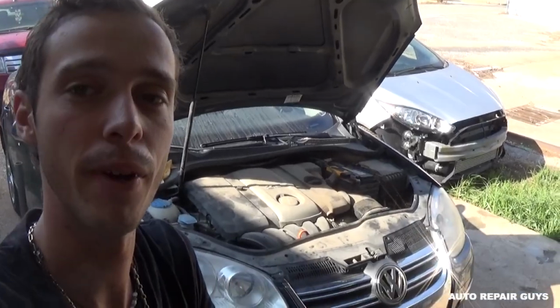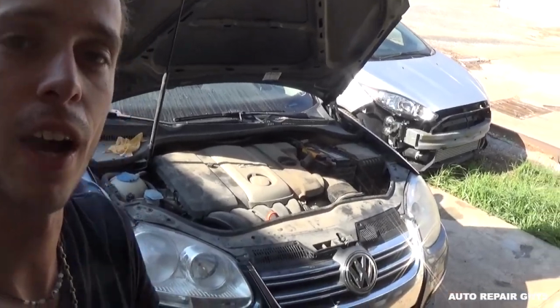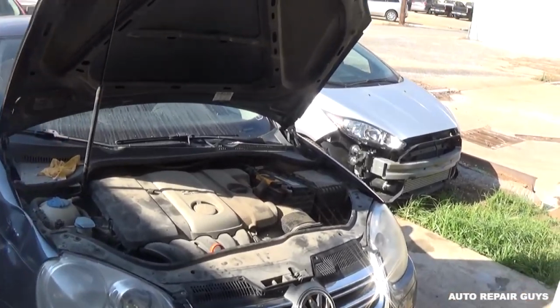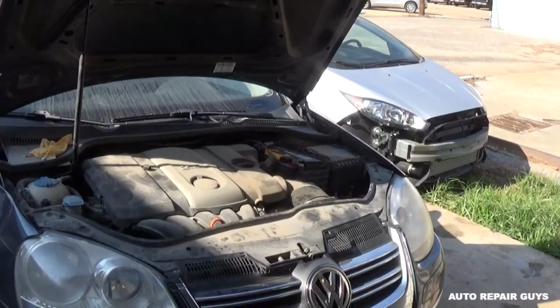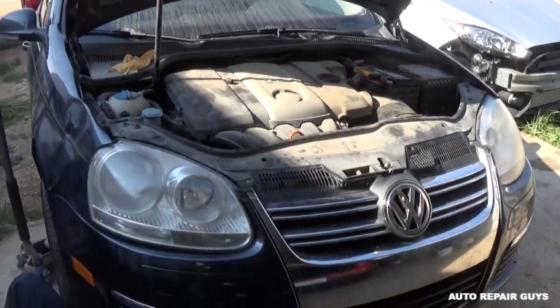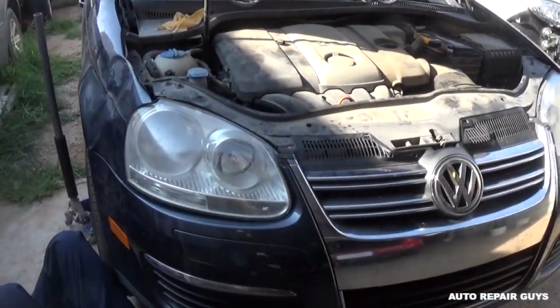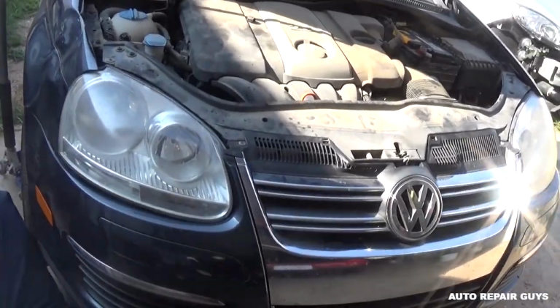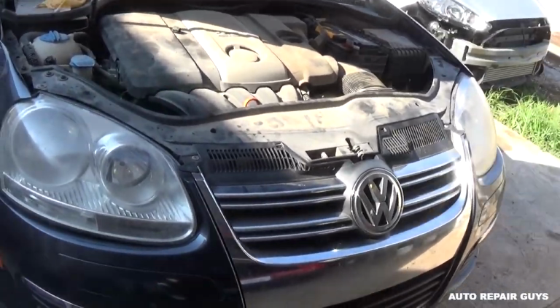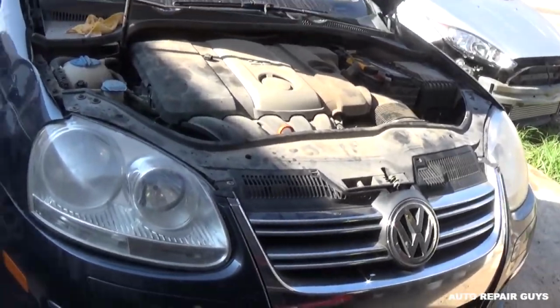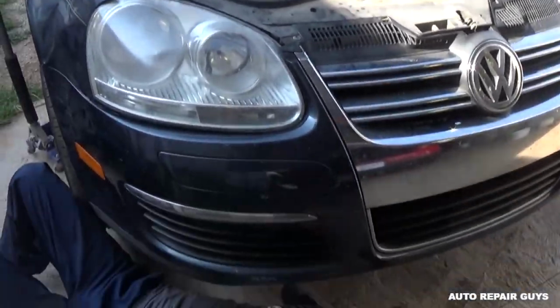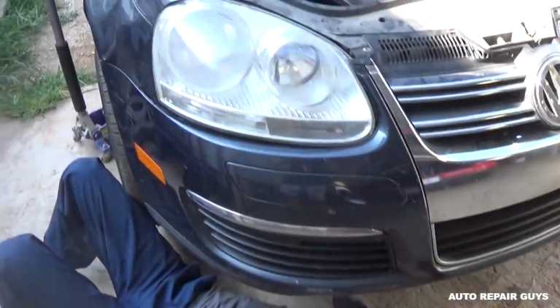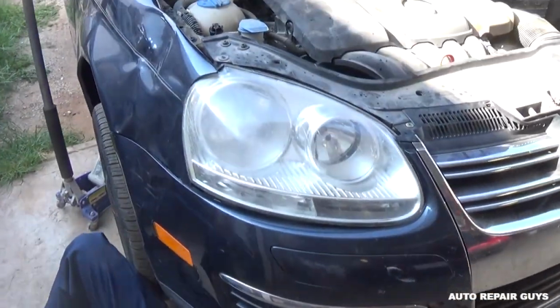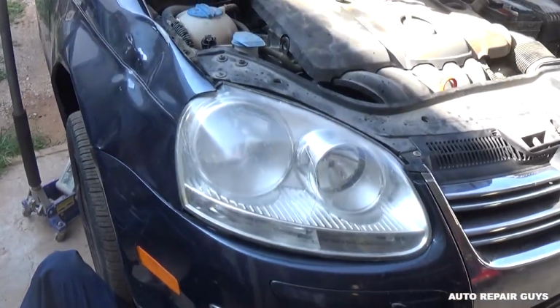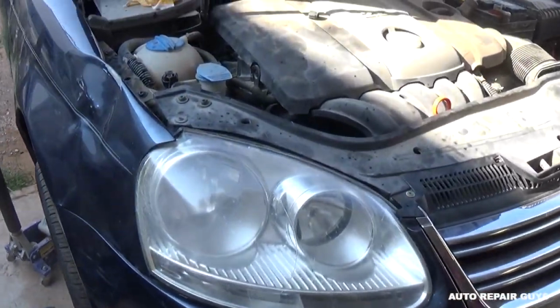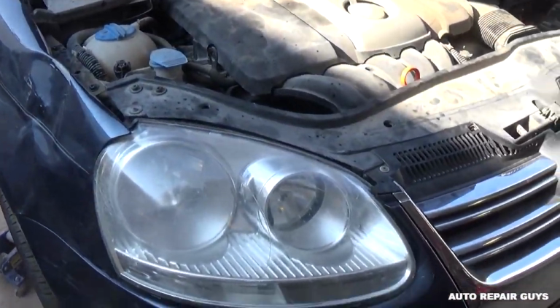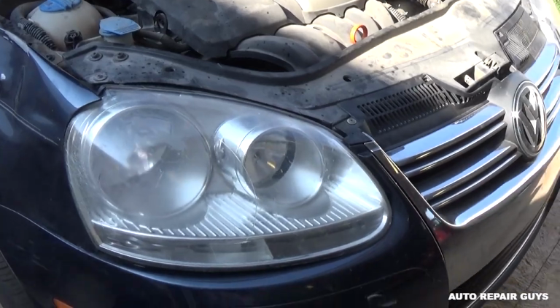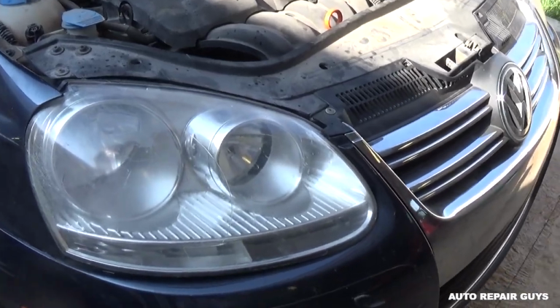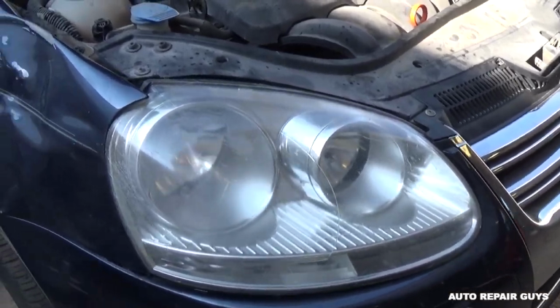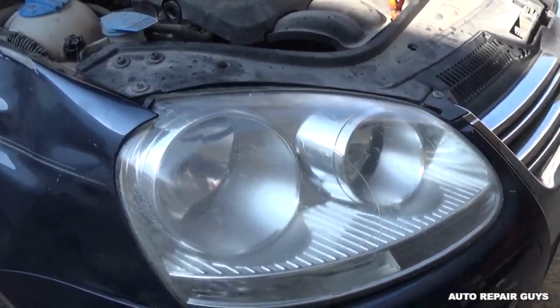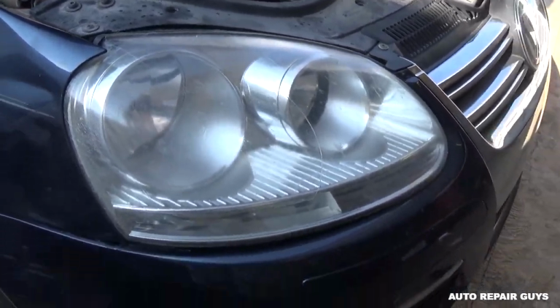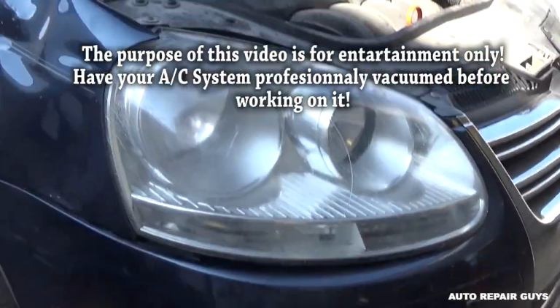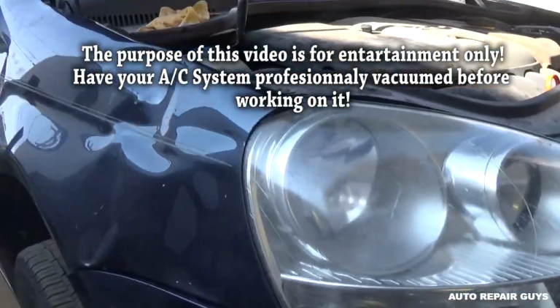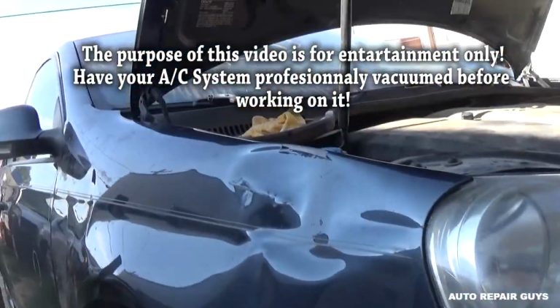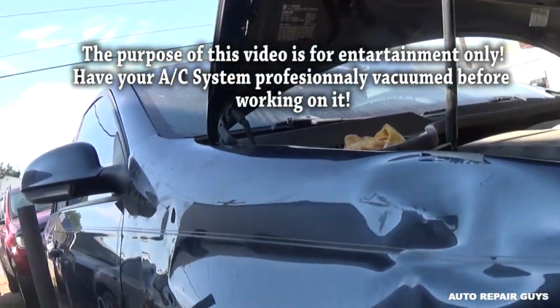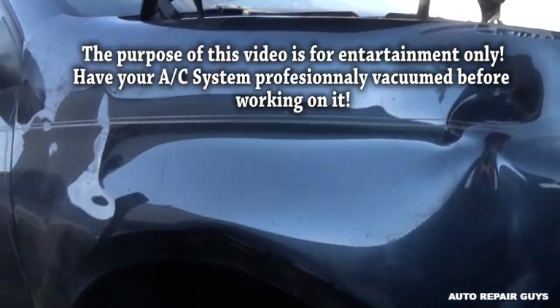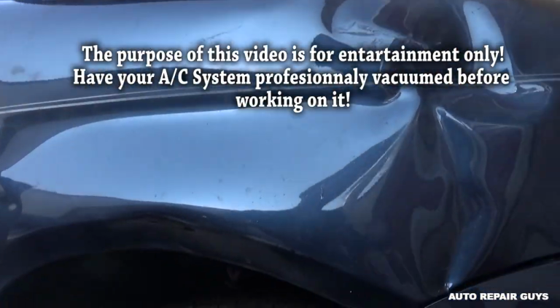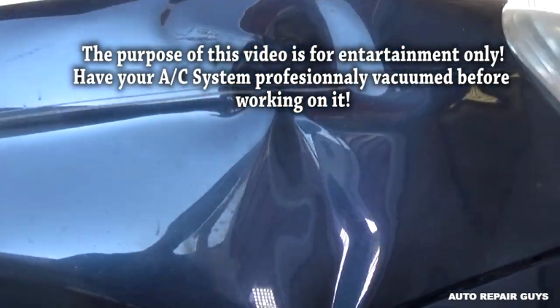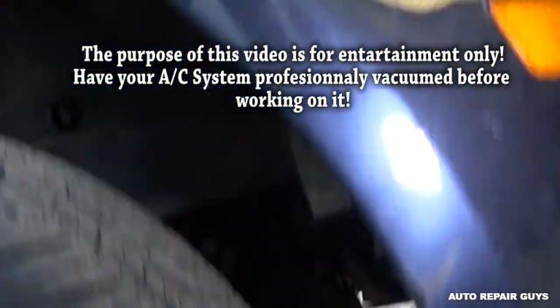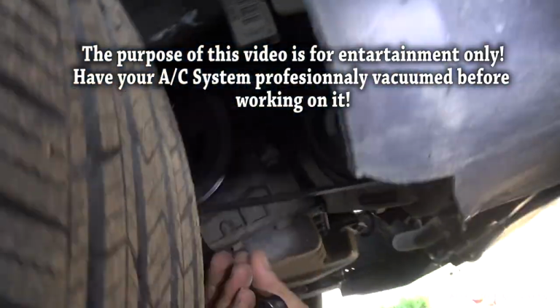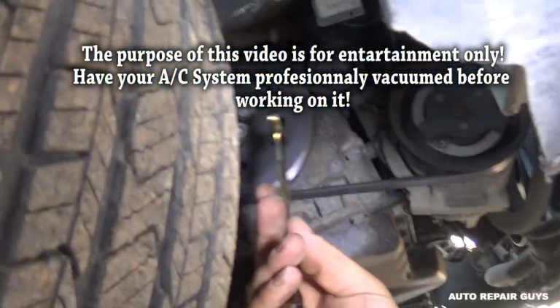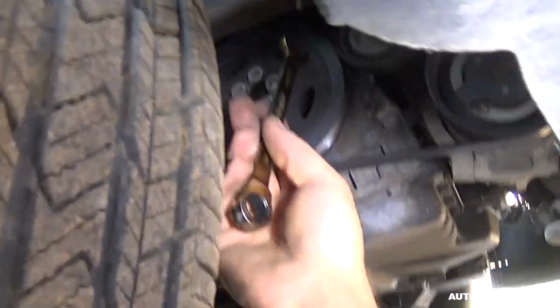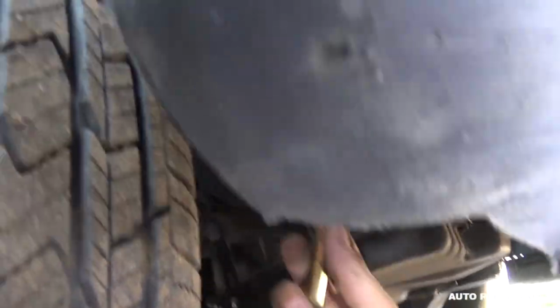We have a Jetta here where the AC is not working. First, you want to make sure you don't have any Freon pressure in the system, and then you'll need to remove the serpentine belt. To do that, if you have any engine covers, go ahead and remove them first.